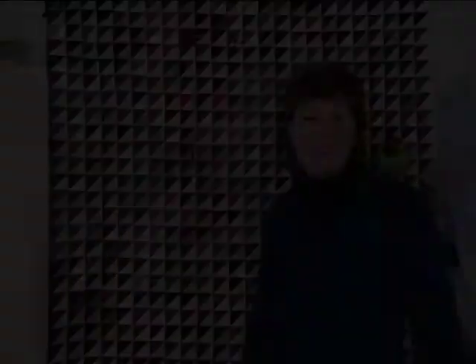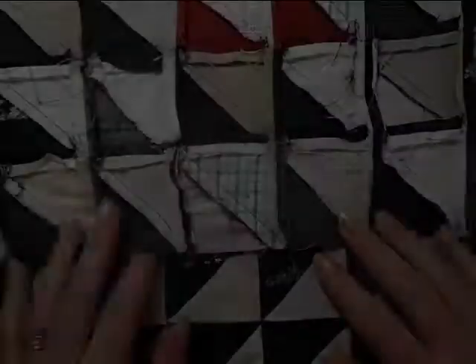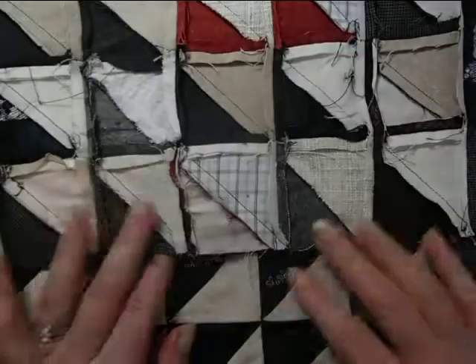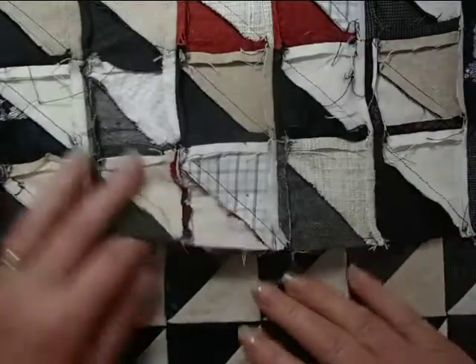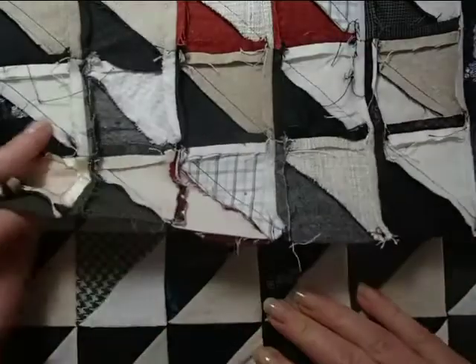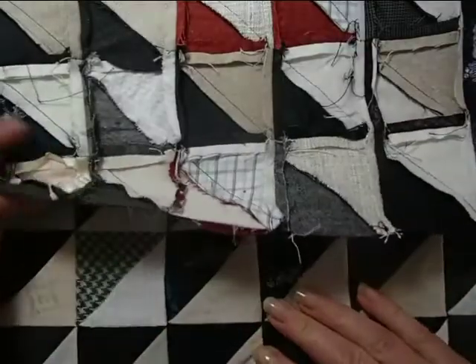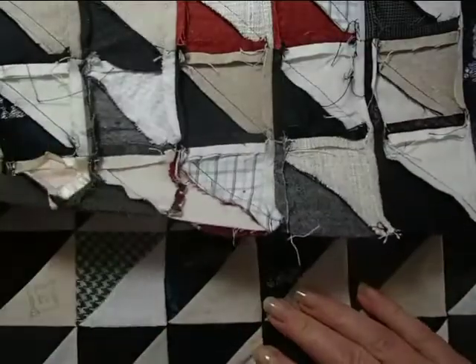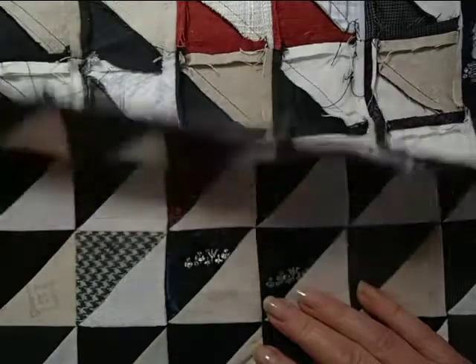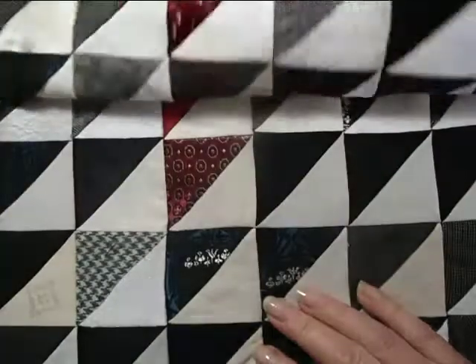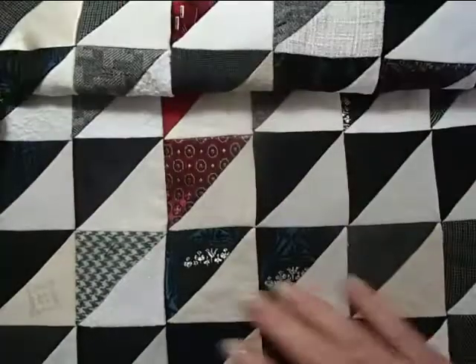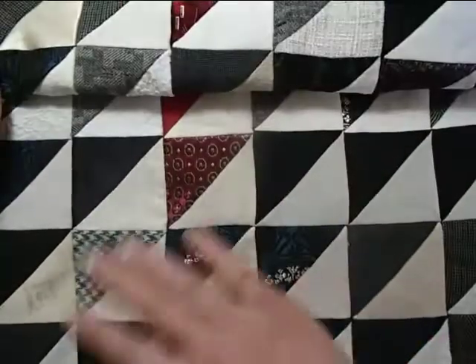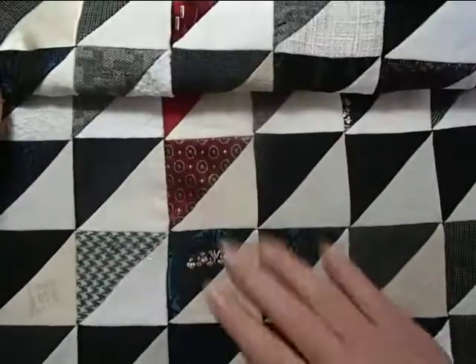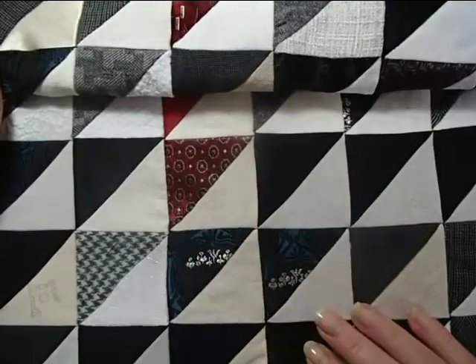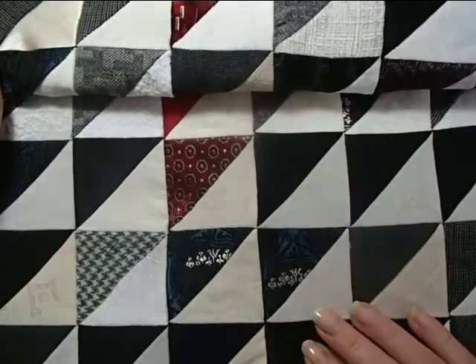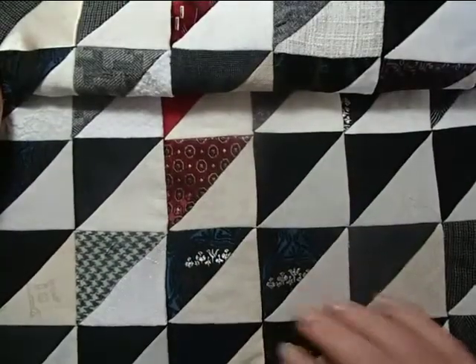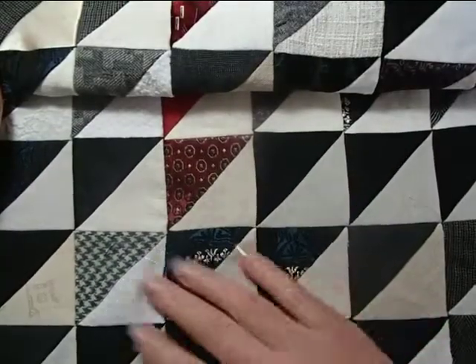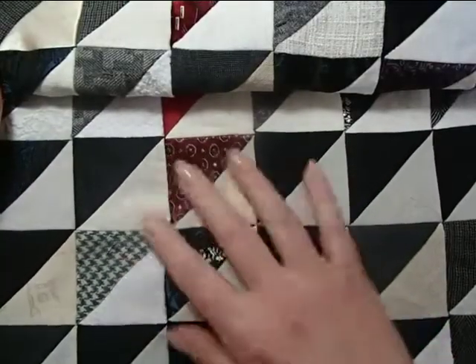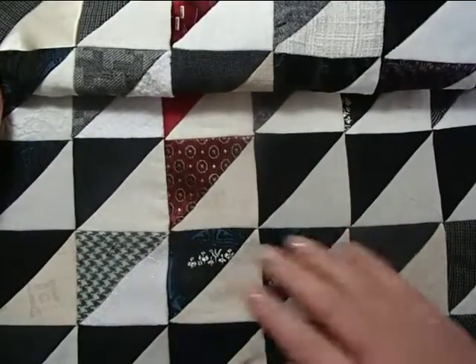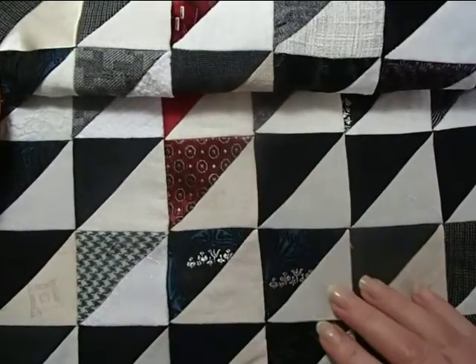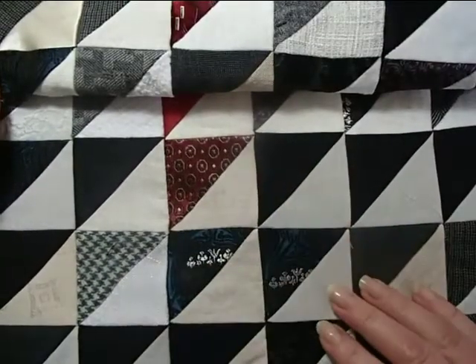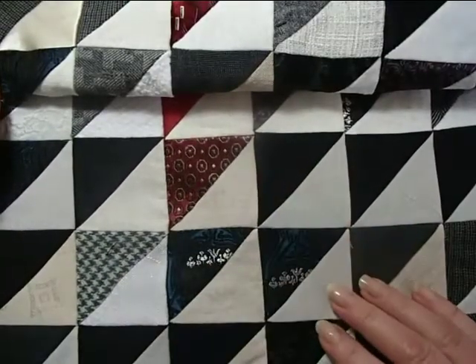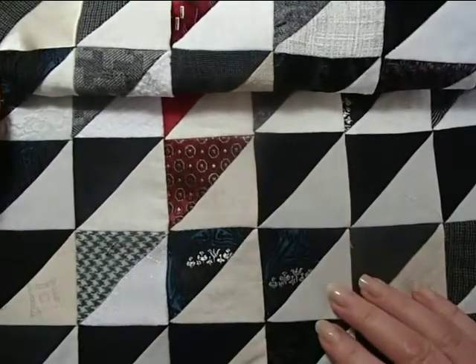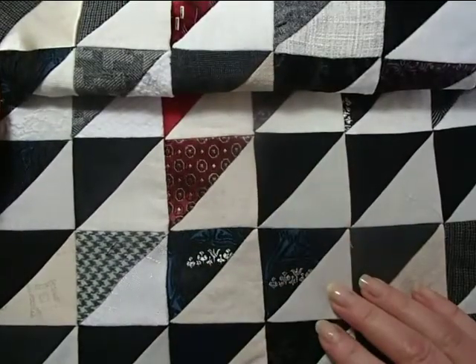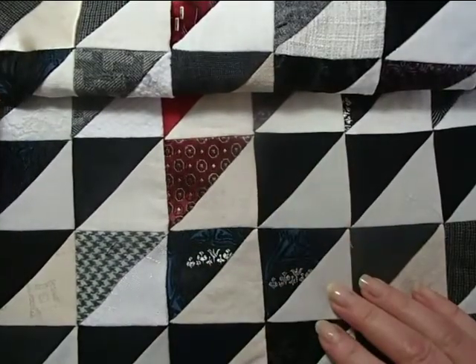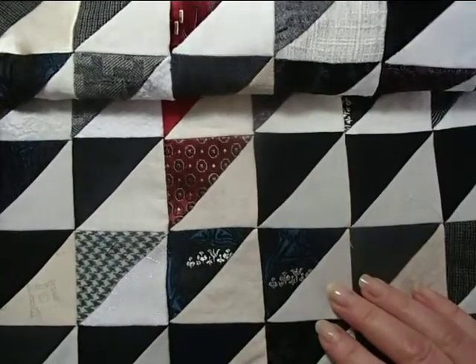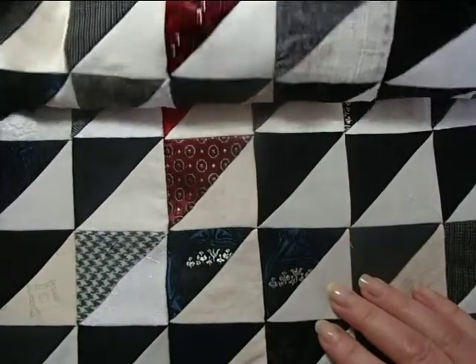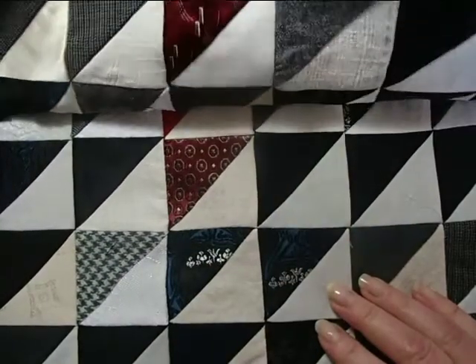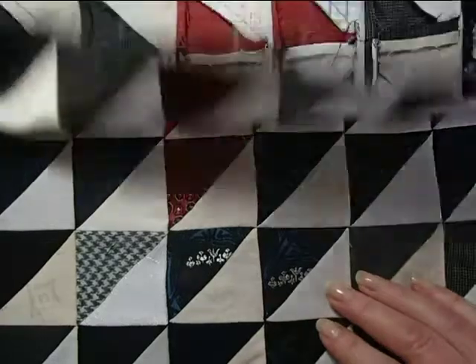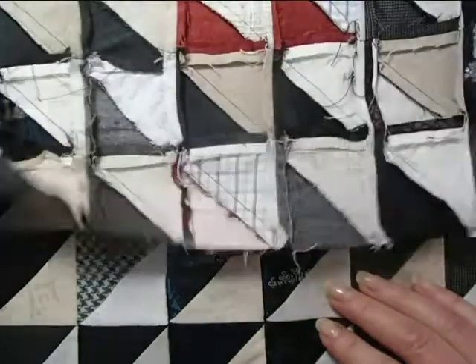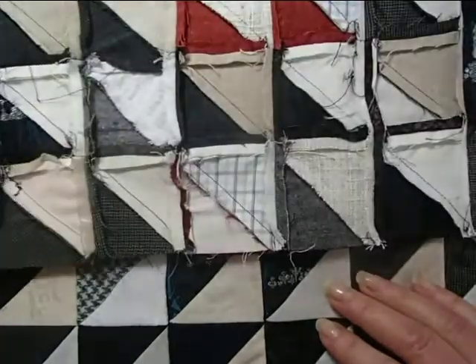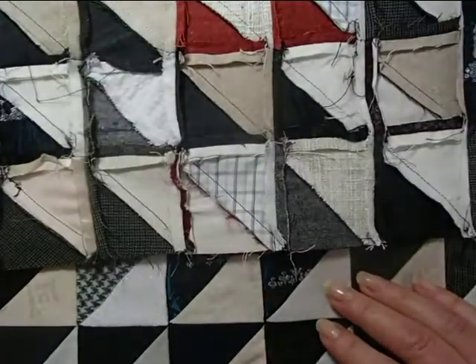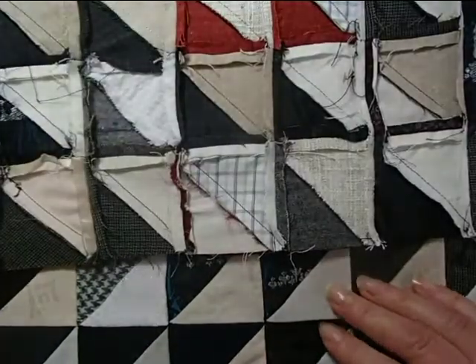I've set out the quilt here on the table, and you can see the front side. It's all made with linens, wools, and silks, which is typical of my quilts.